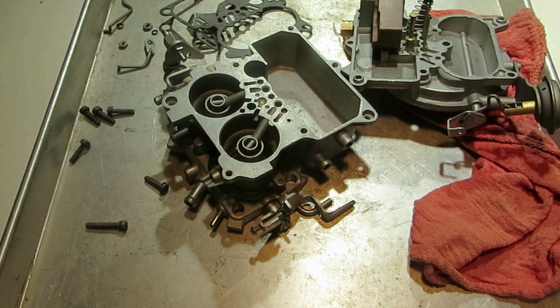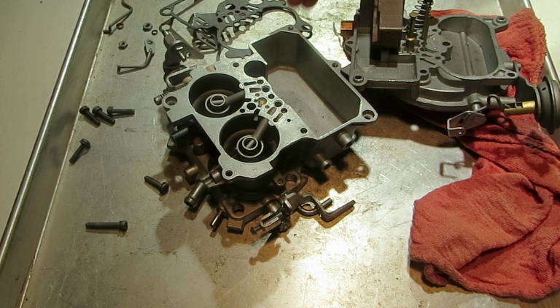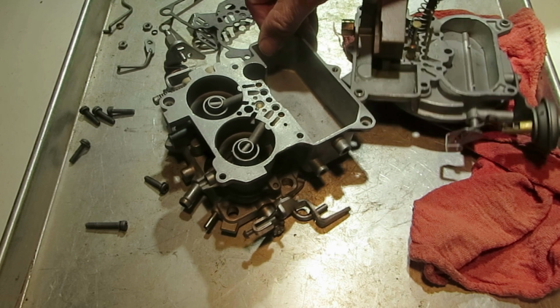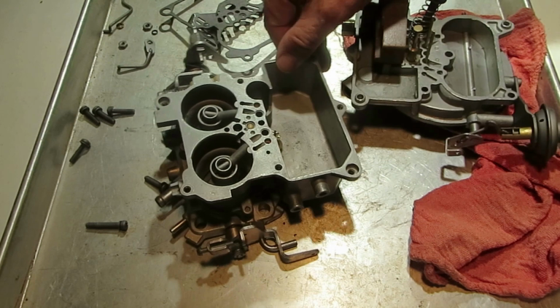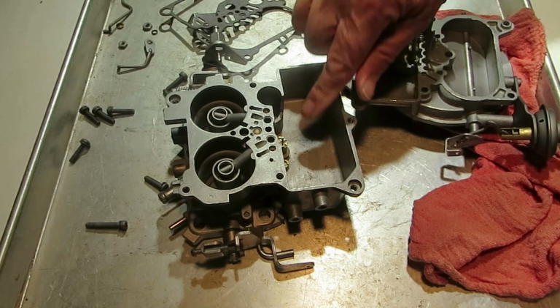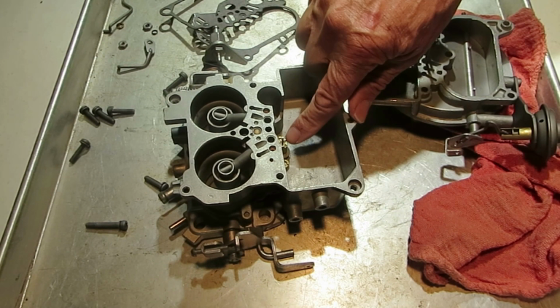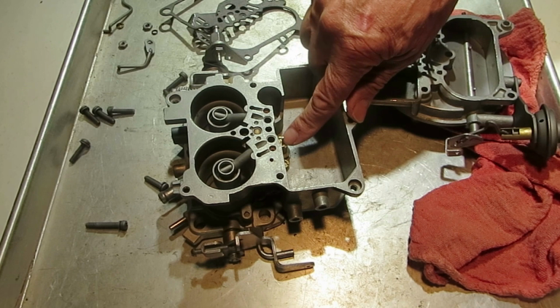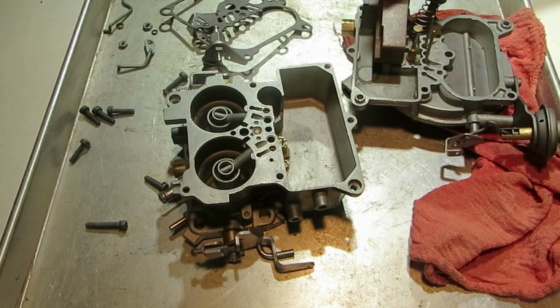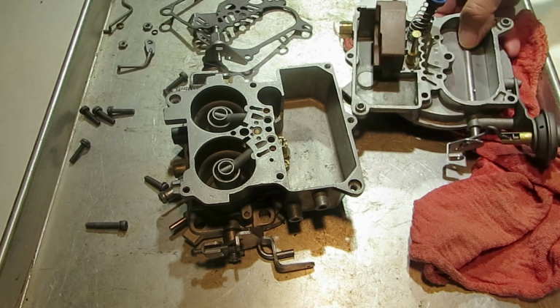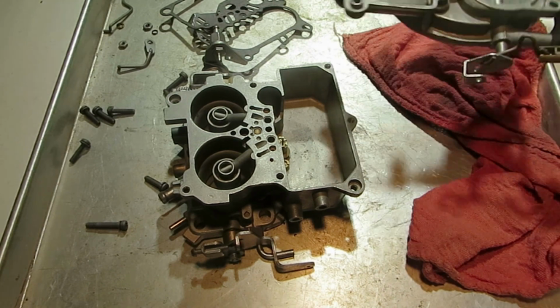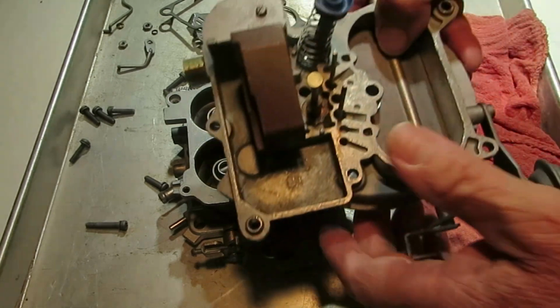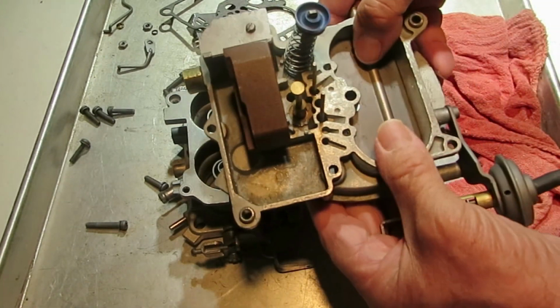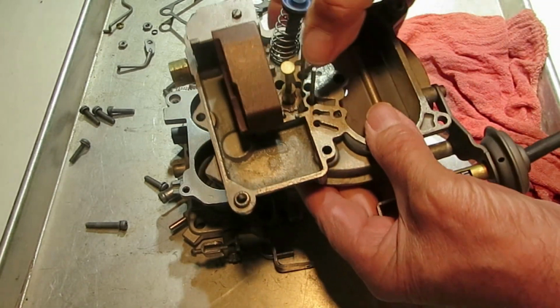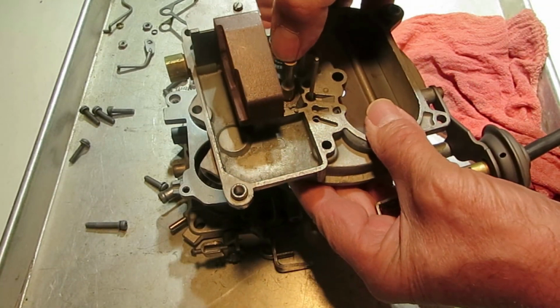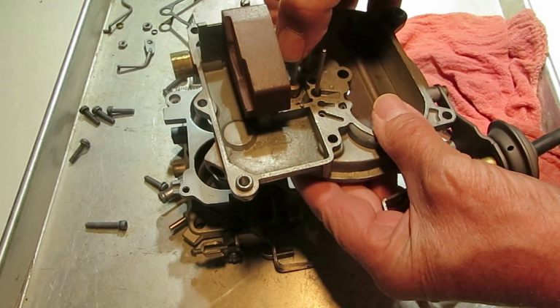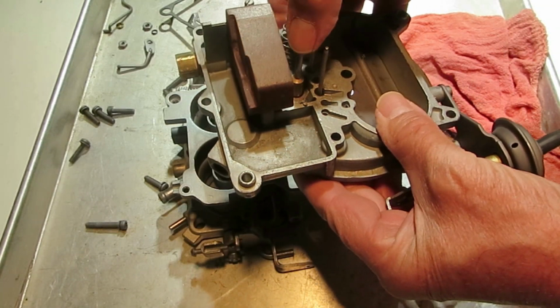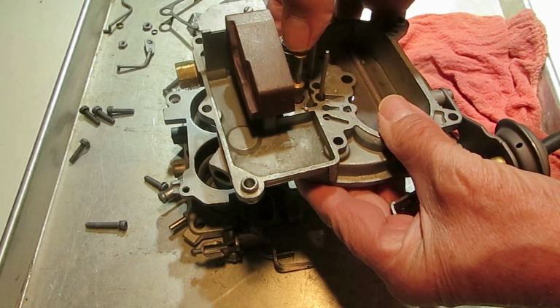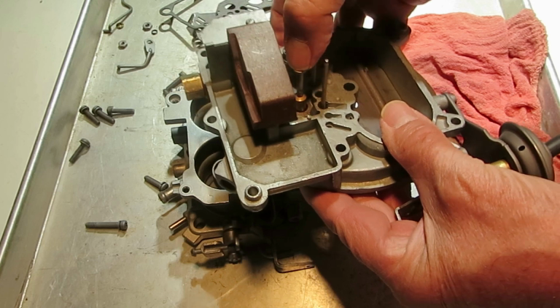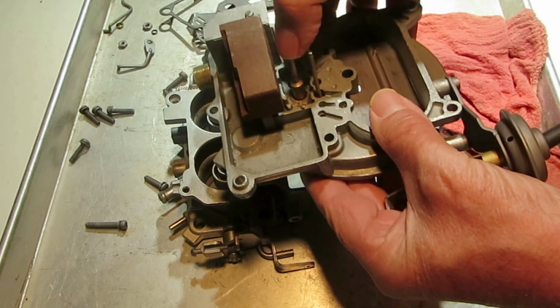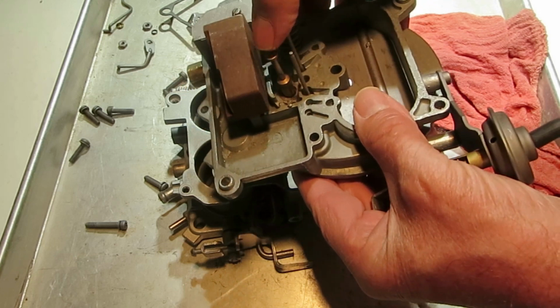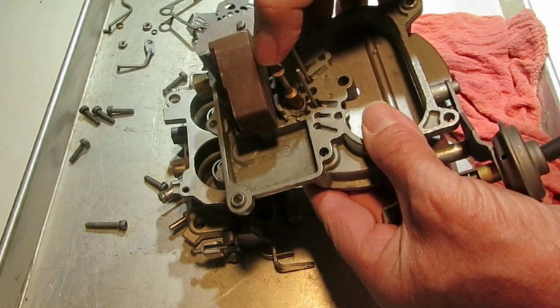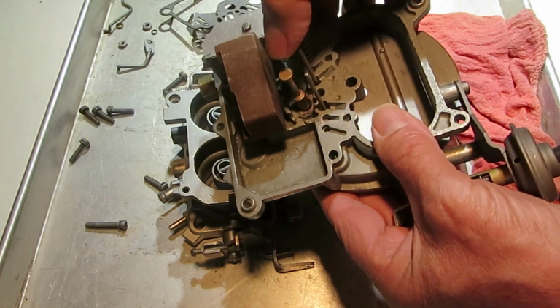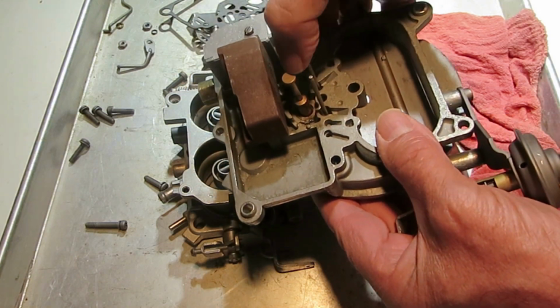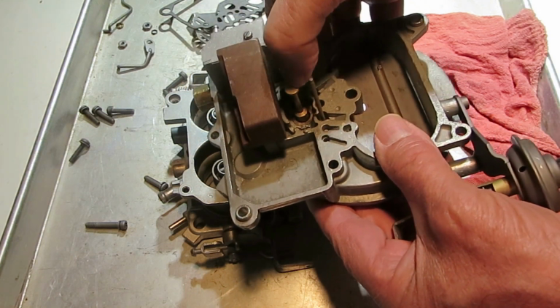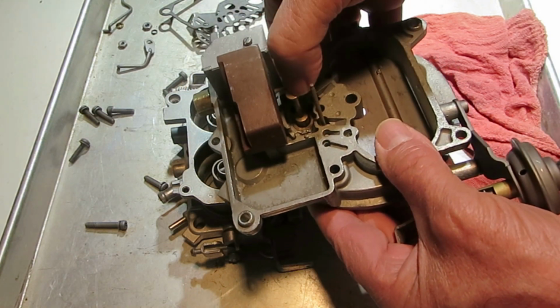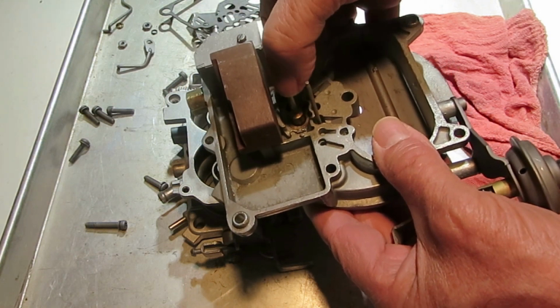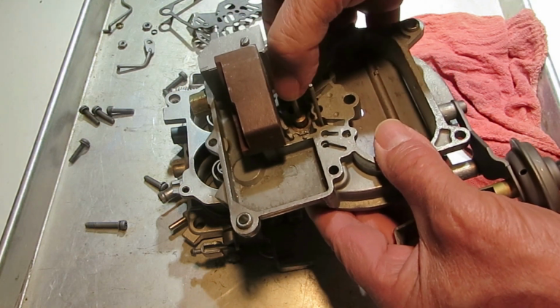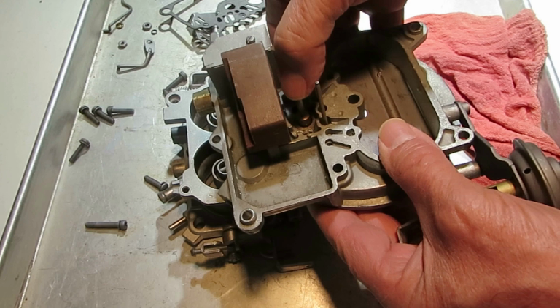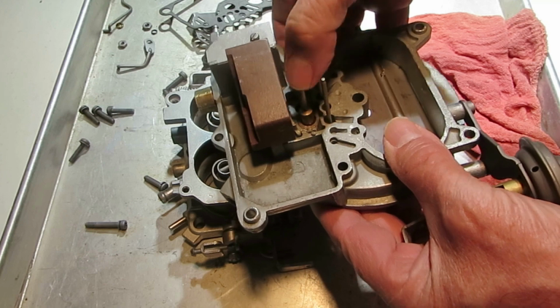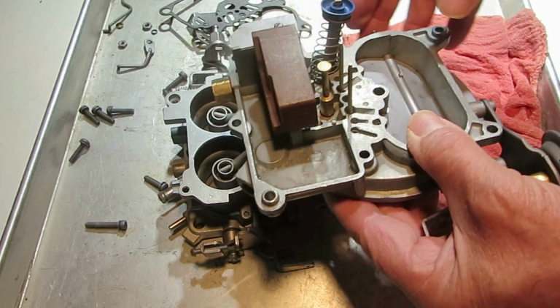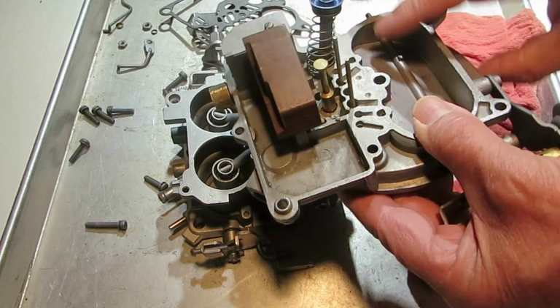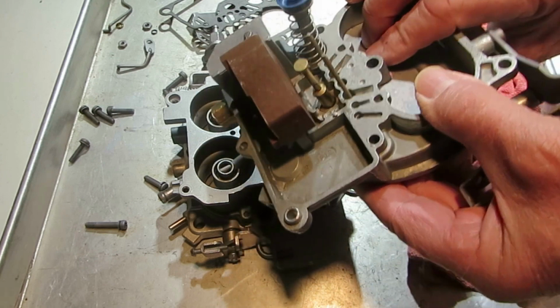We have basically a power jet right here, and we have the power piston right here. See how it moves up and down? It needs to move freely — not catch. So you want to be sure it's clean.